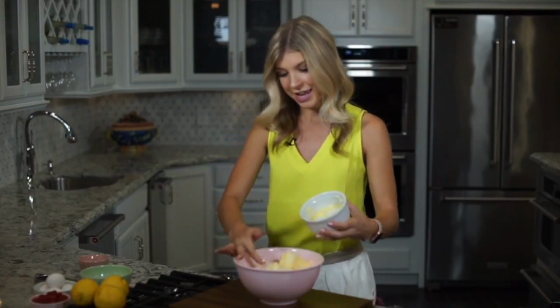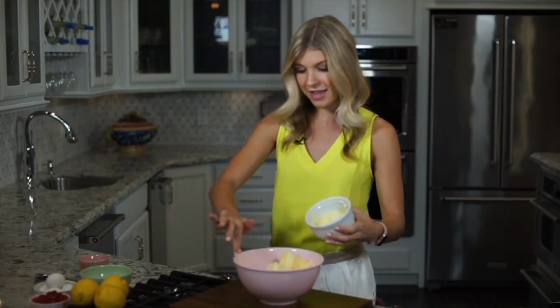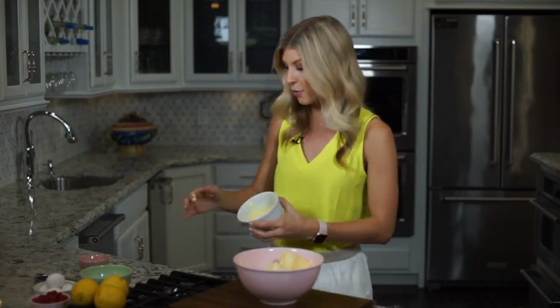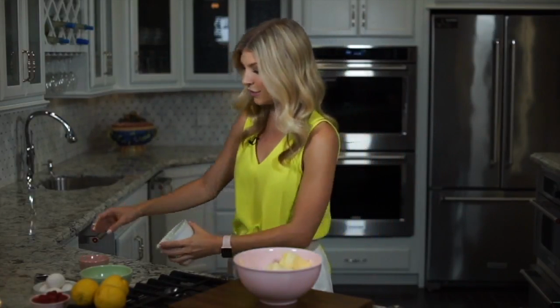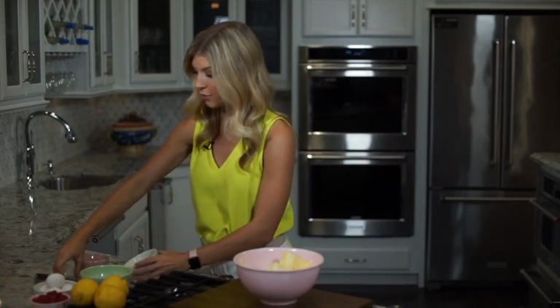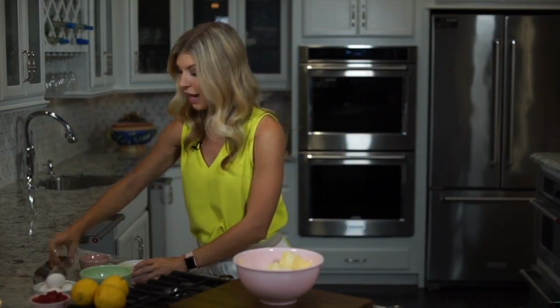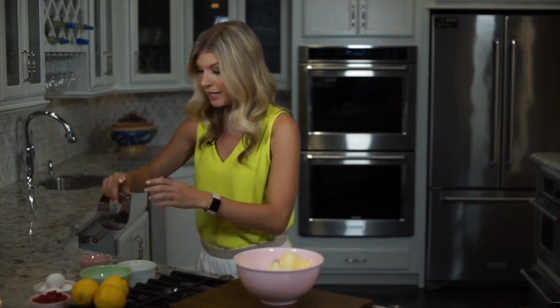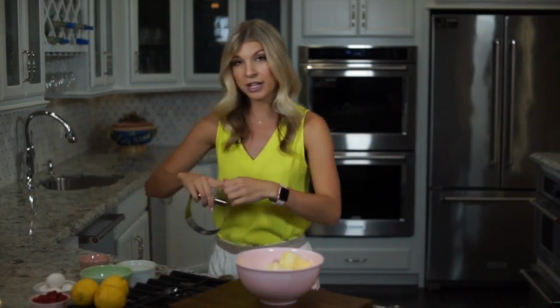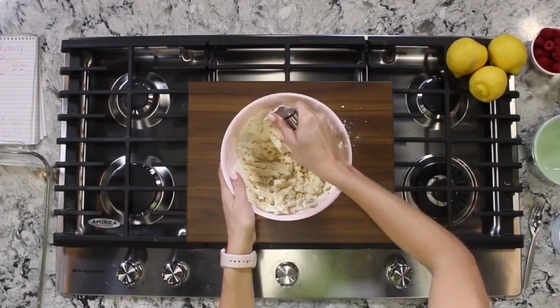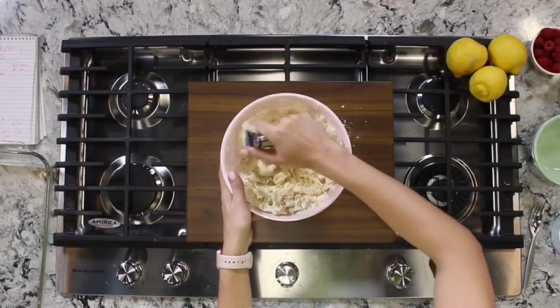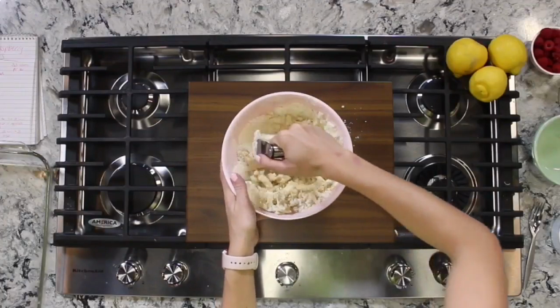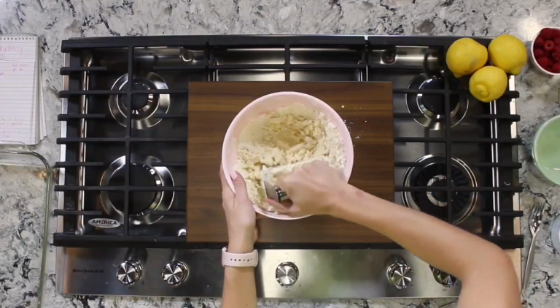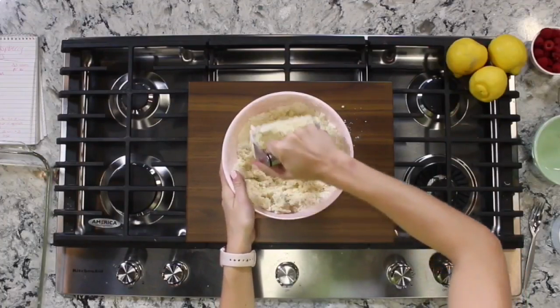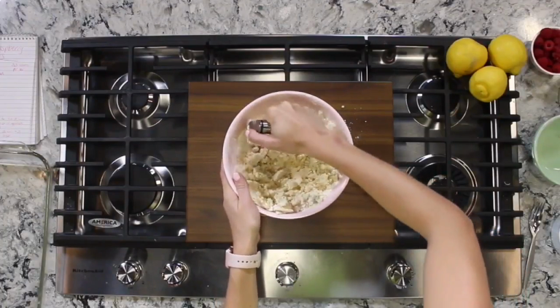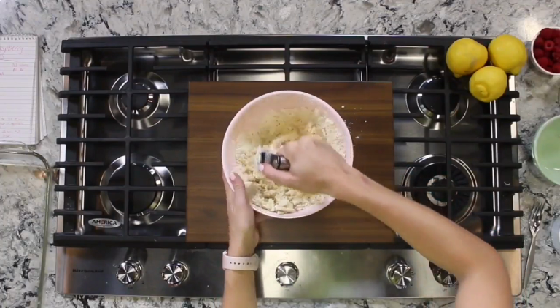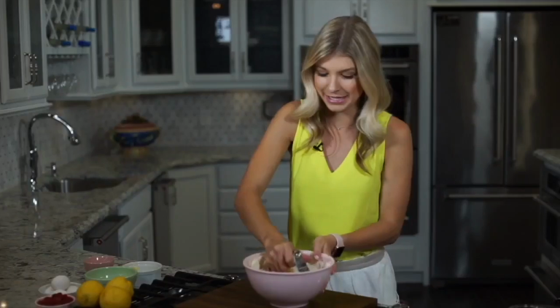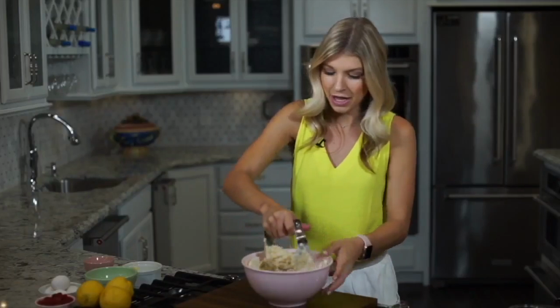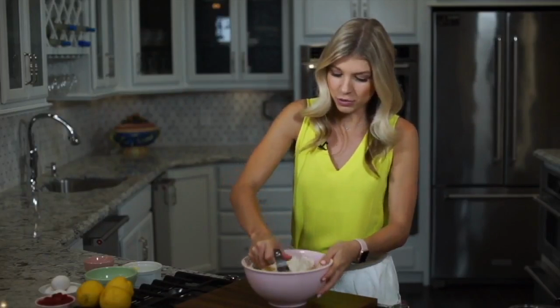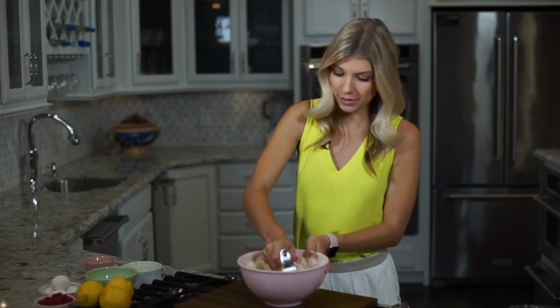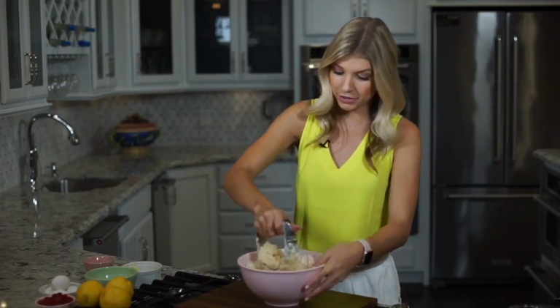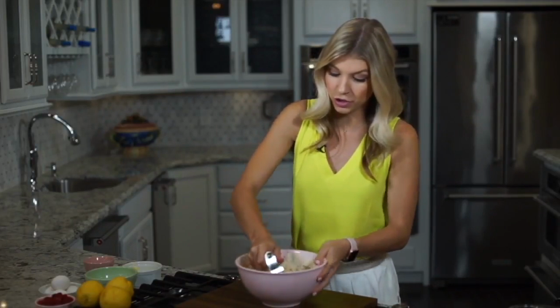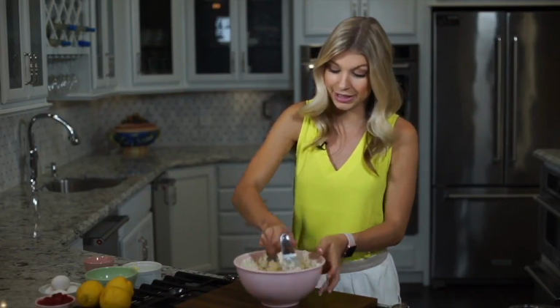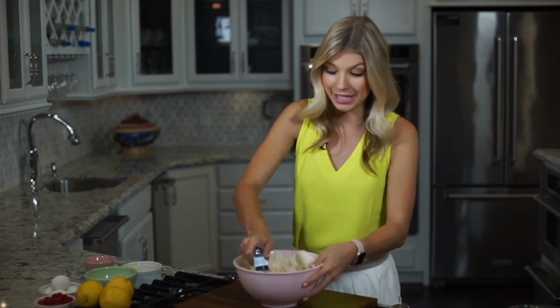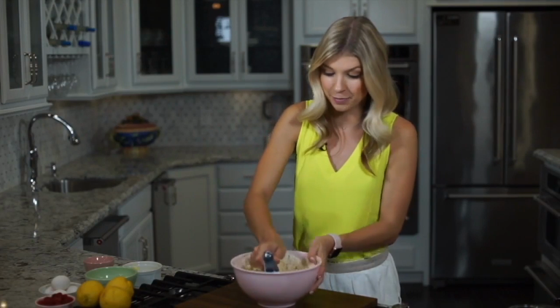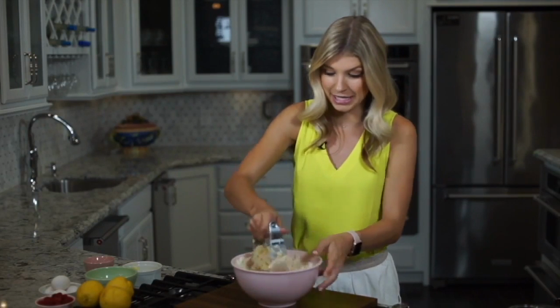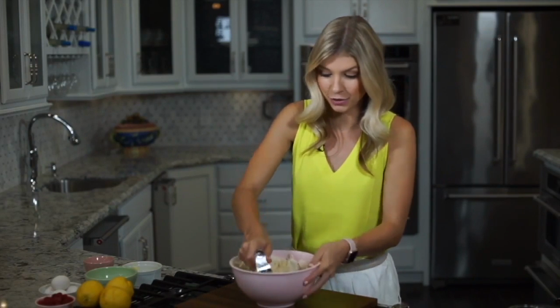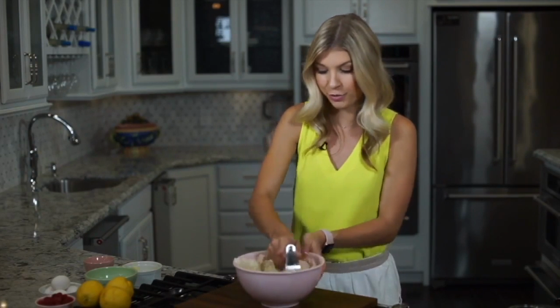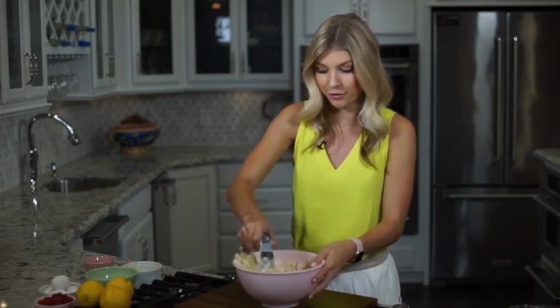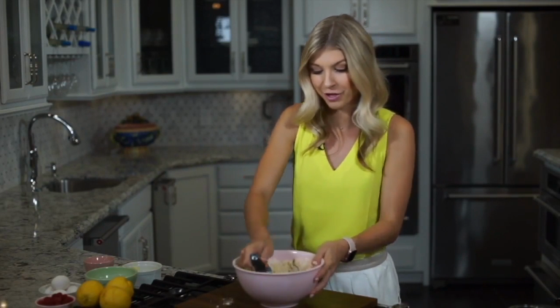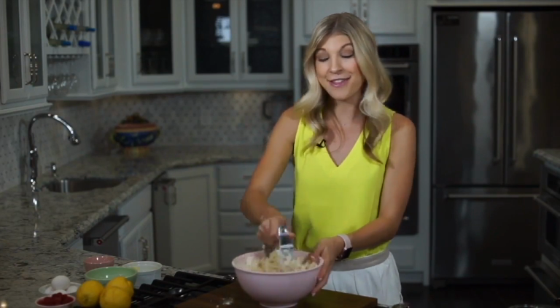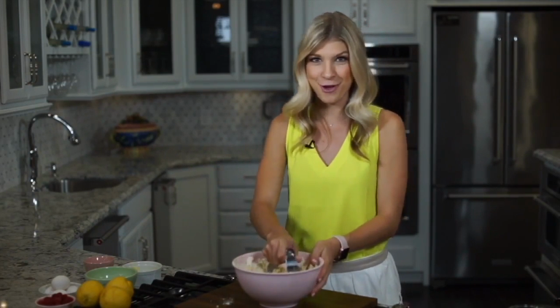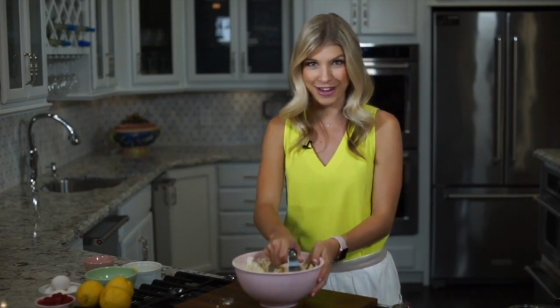I'm going to use a pastry cutter, but you can use a fork or even your hands. It might get a little bit messy, but you just want the butter to look like the size of peas incorporated with all the flour, and then you know you're ready.